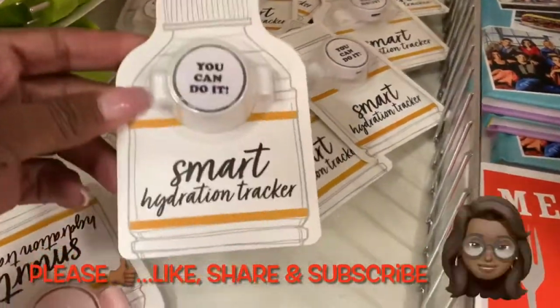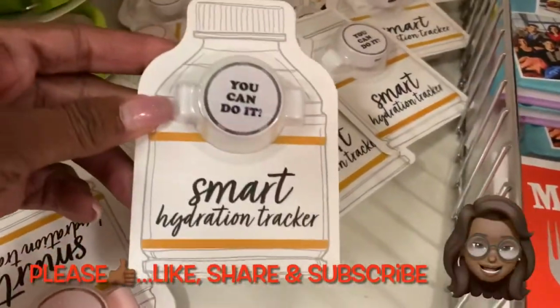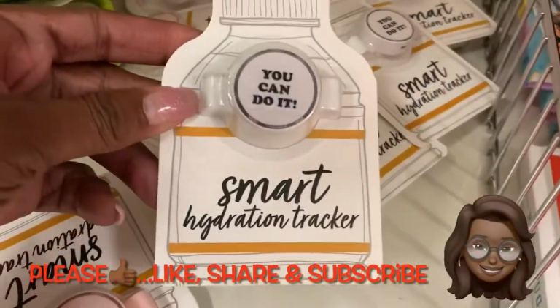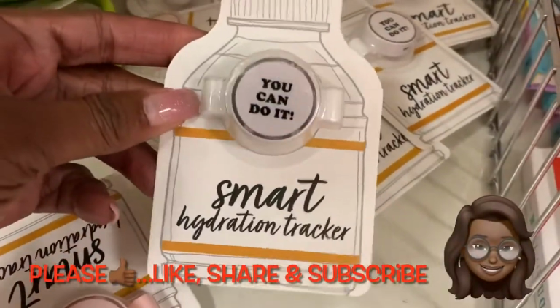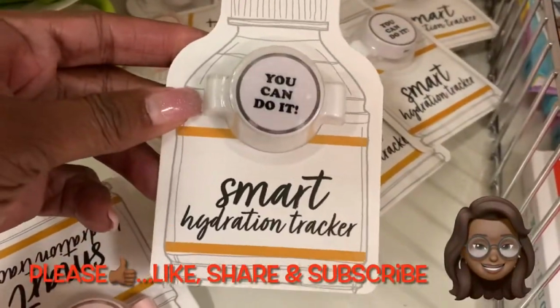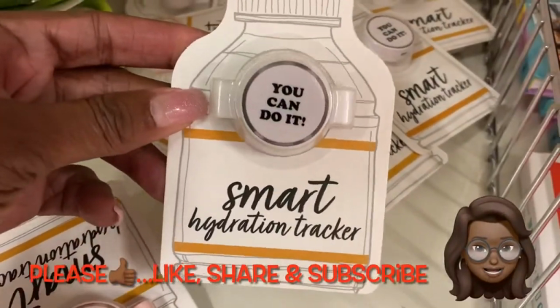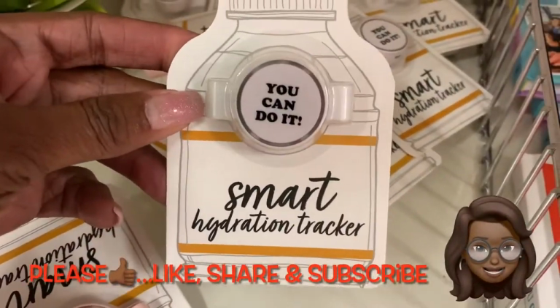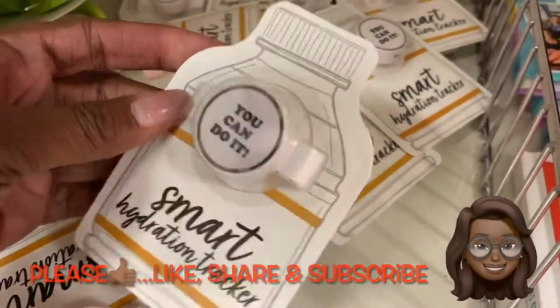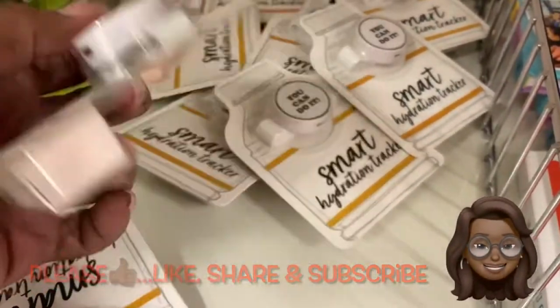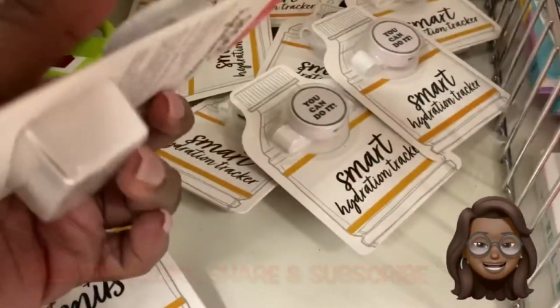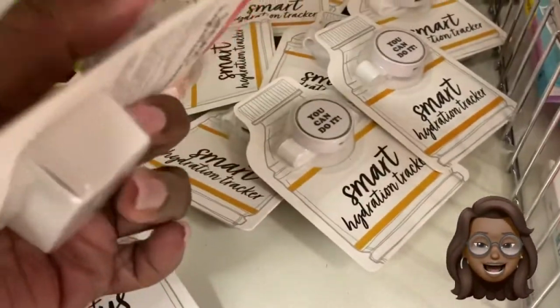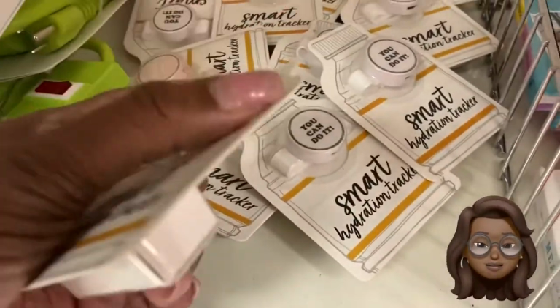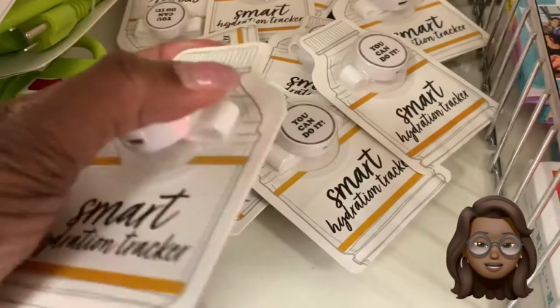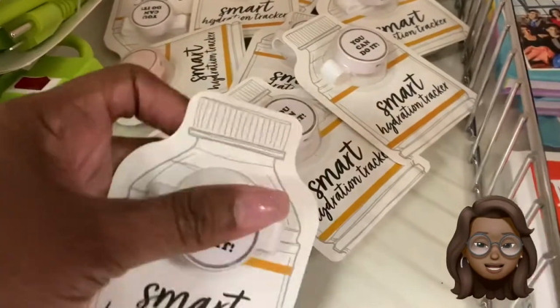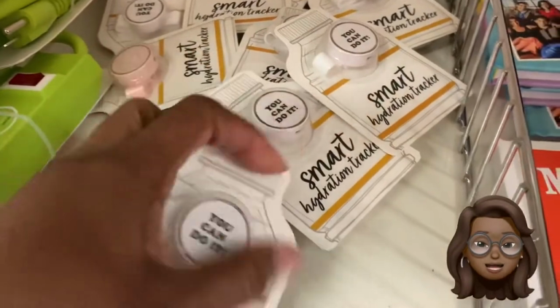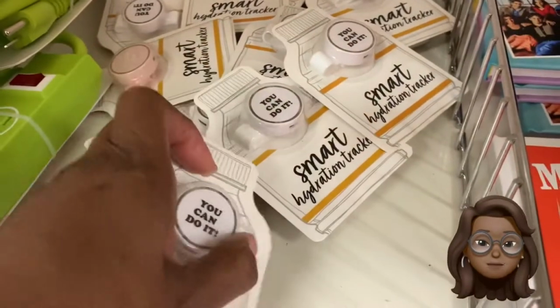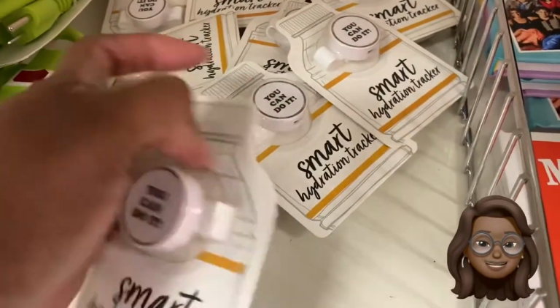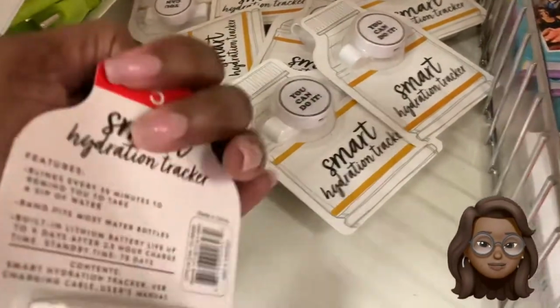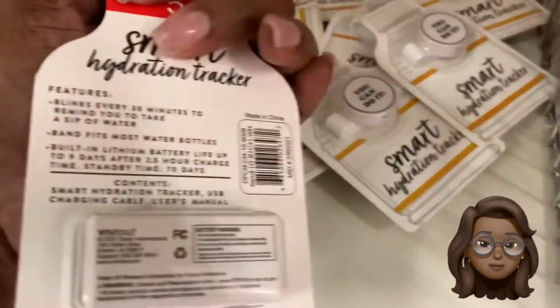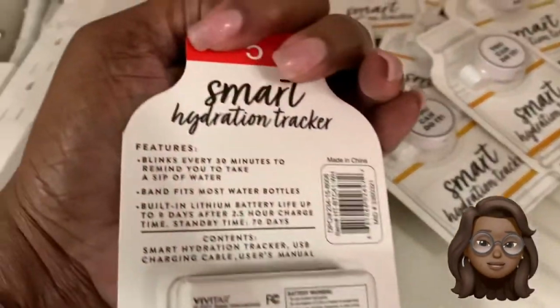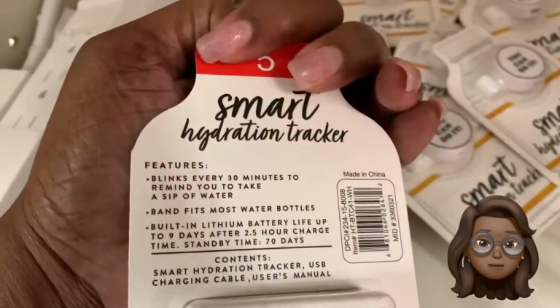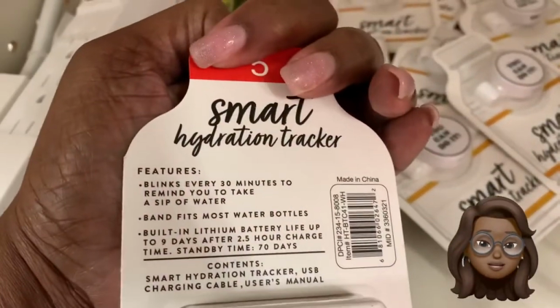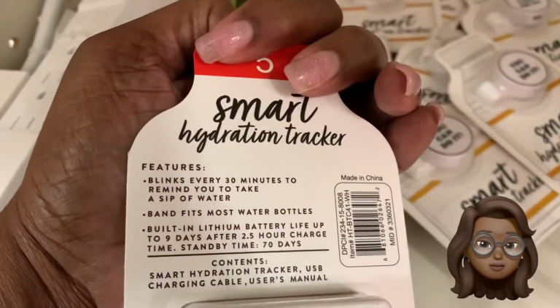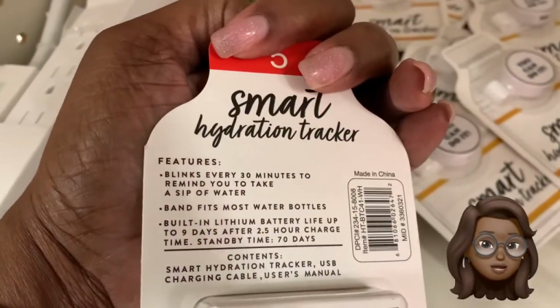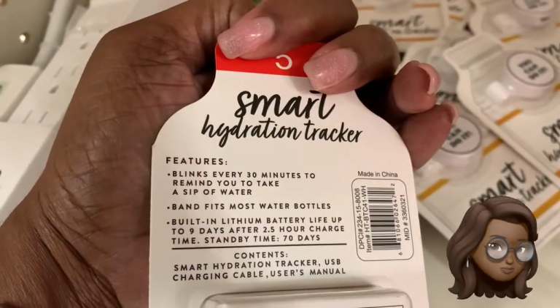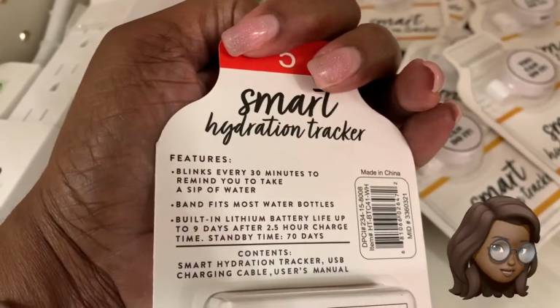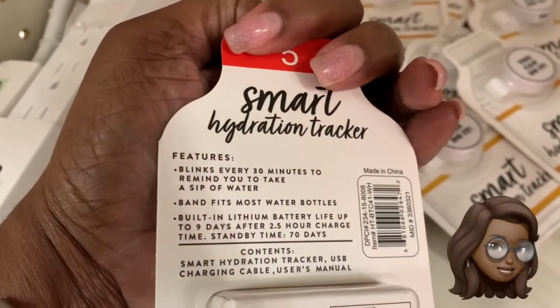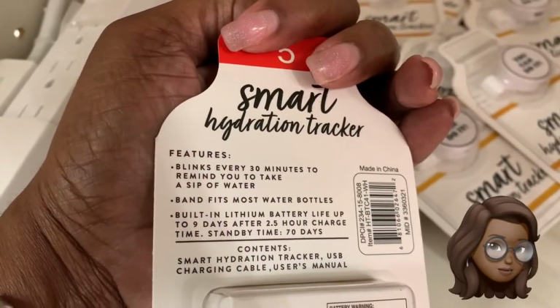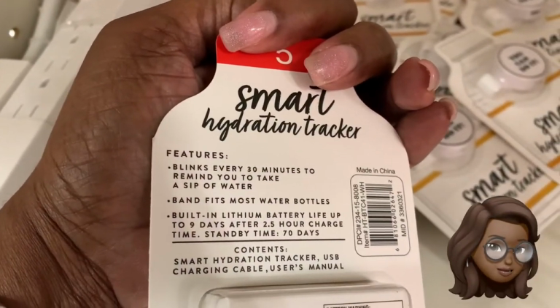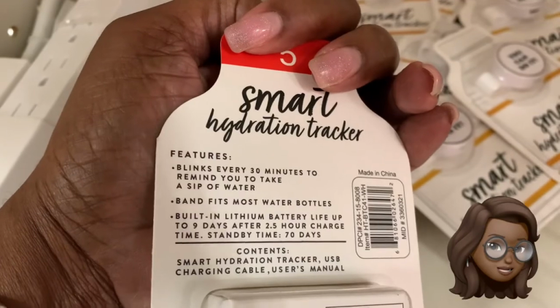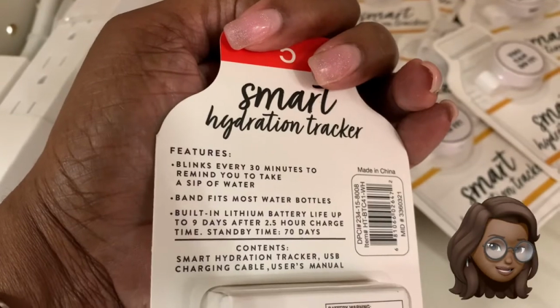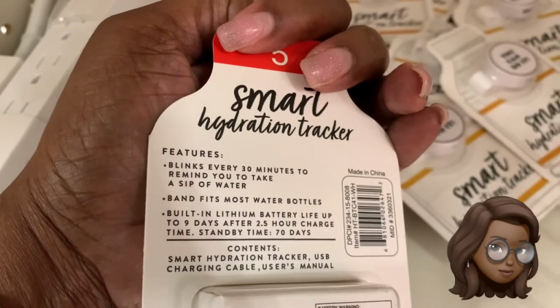Now this is a find — a hydrating tracker. It blinks every 30 minutes to remind you to drink water. Stop it, Target. Just stop it.